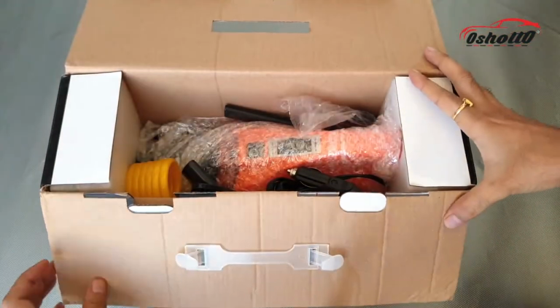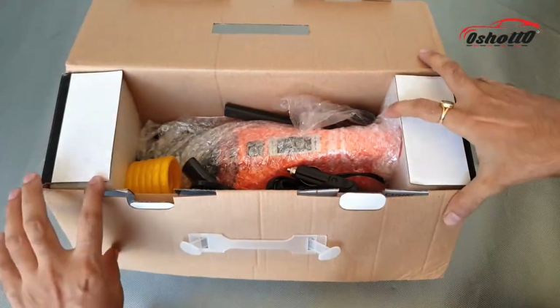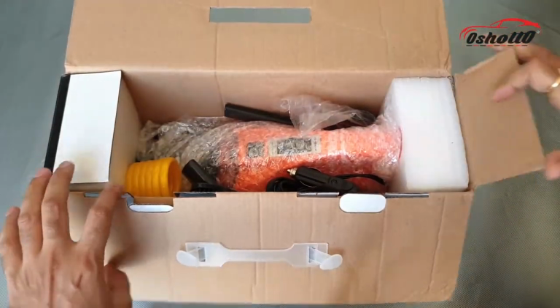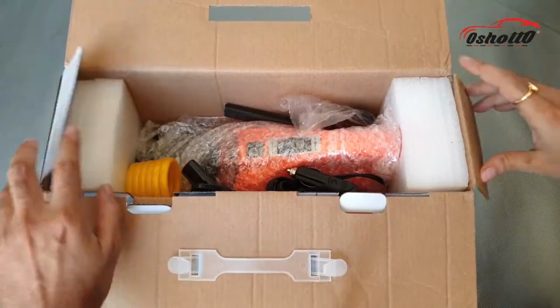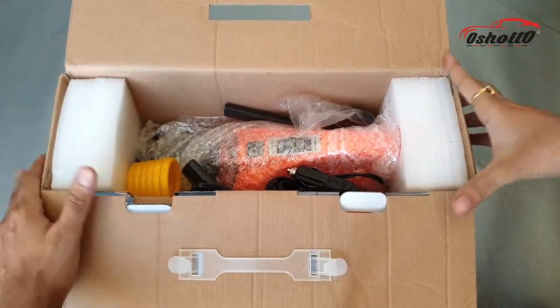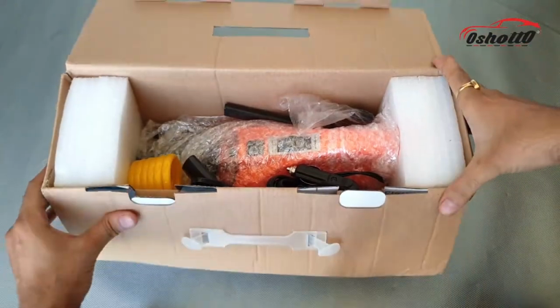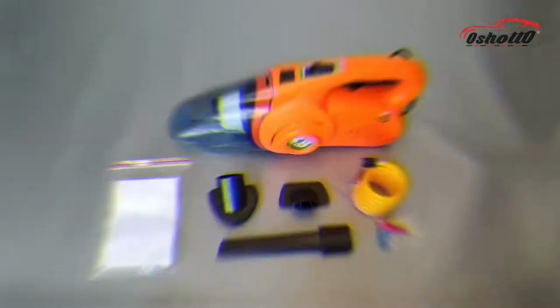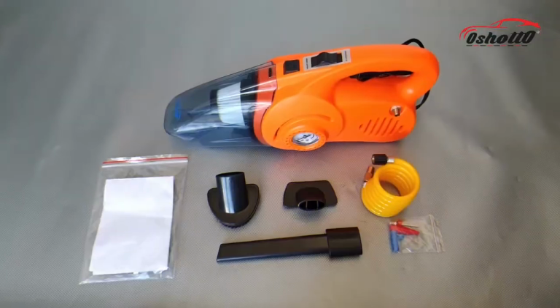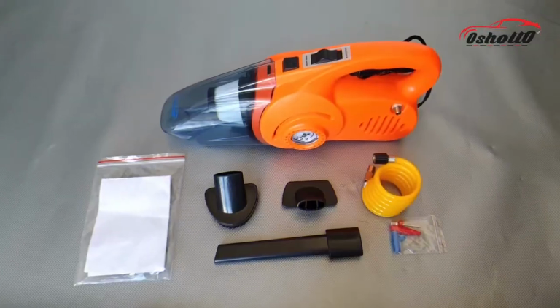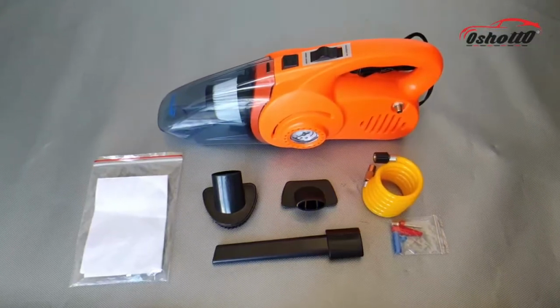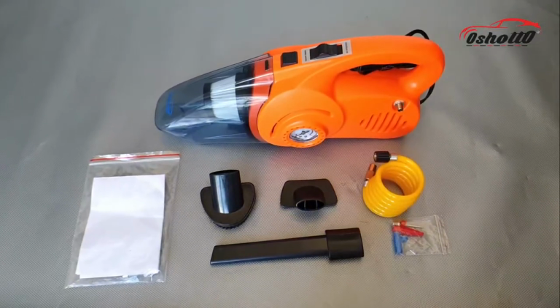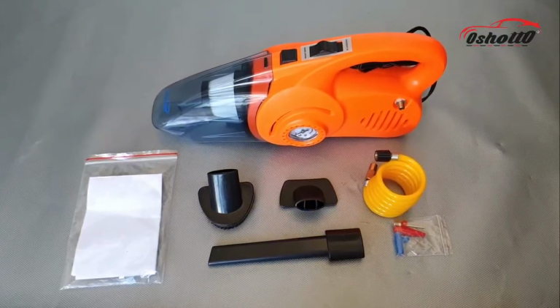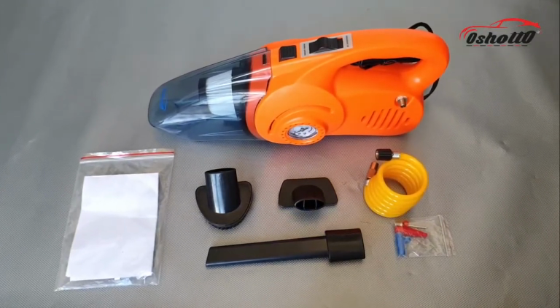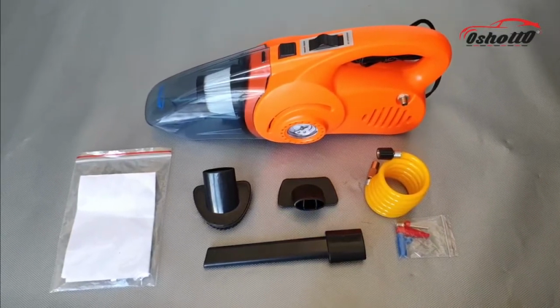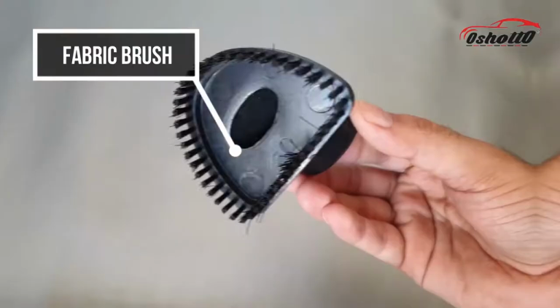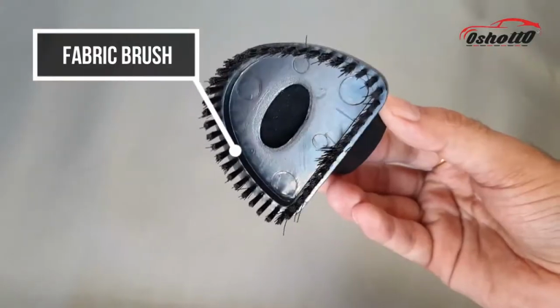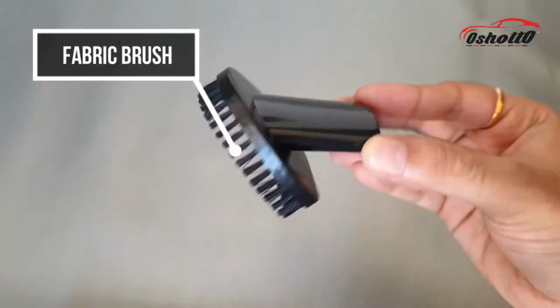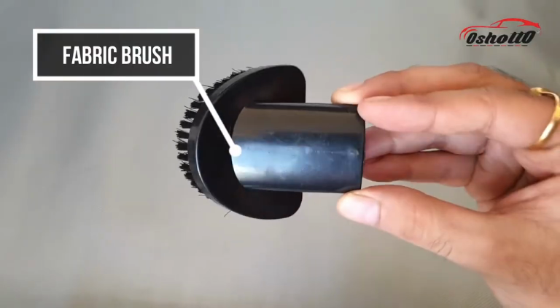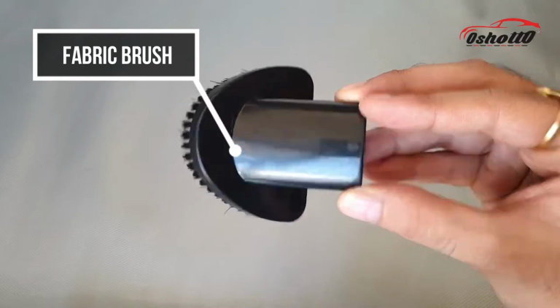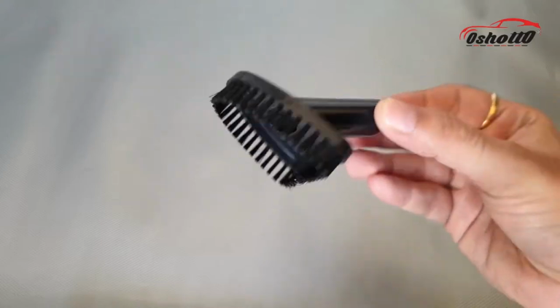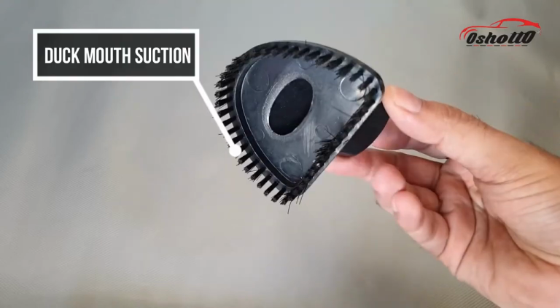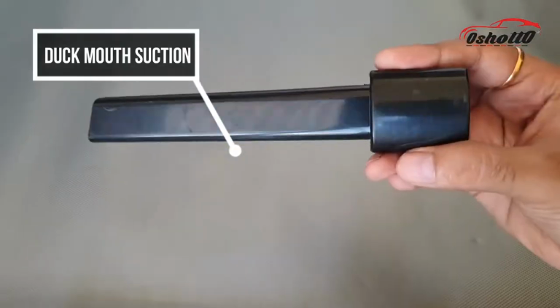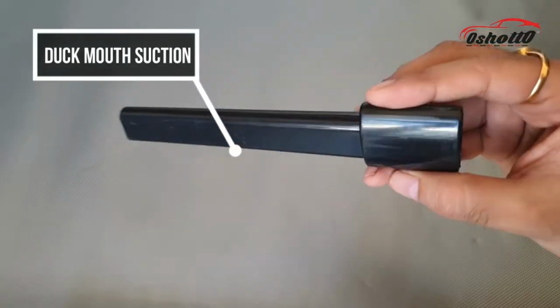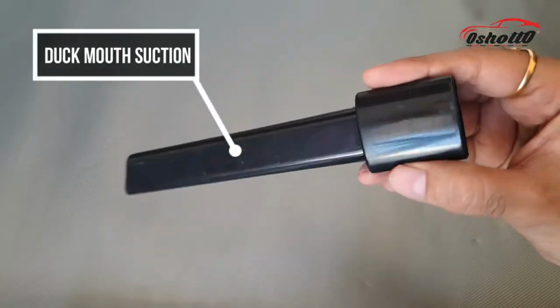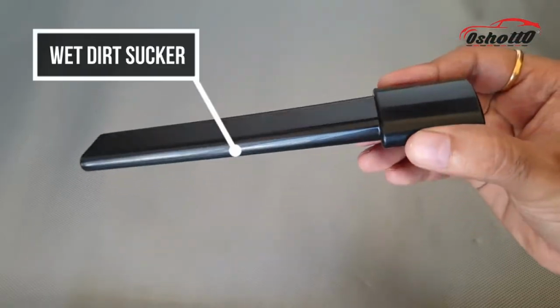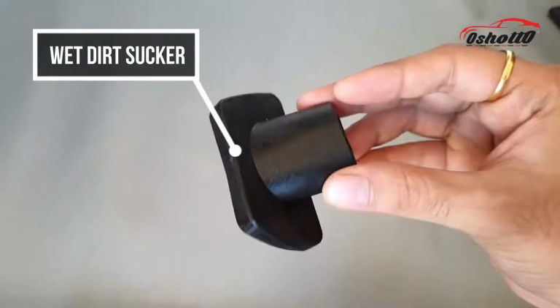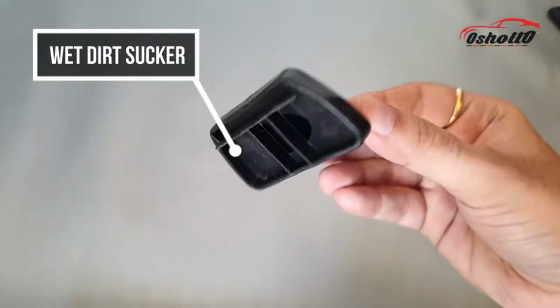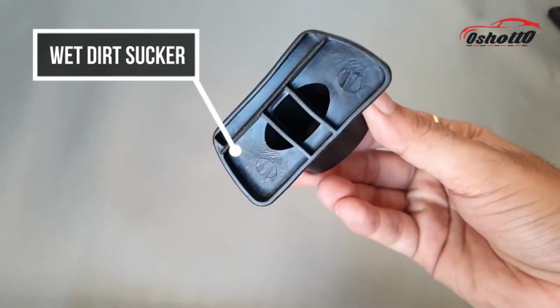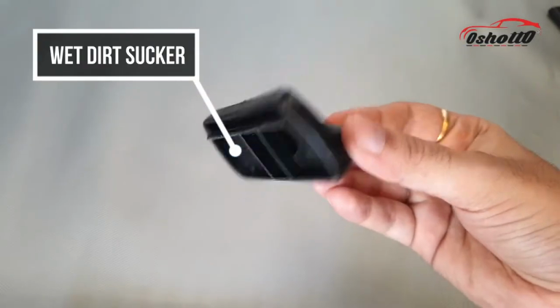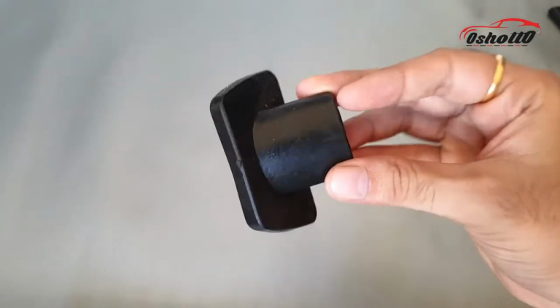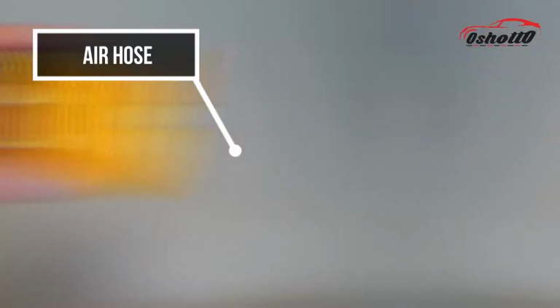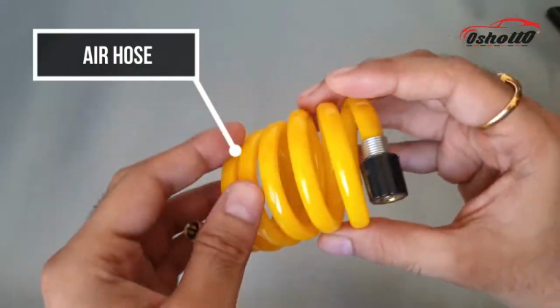In the box you will get a few attachments along with the main unit. These attachments are a fabric brush, duck mouth suction, wet dirt sucker, and a good quality air hose.